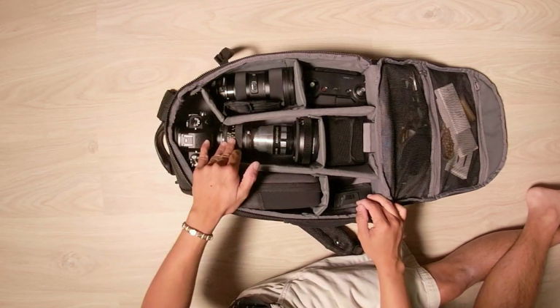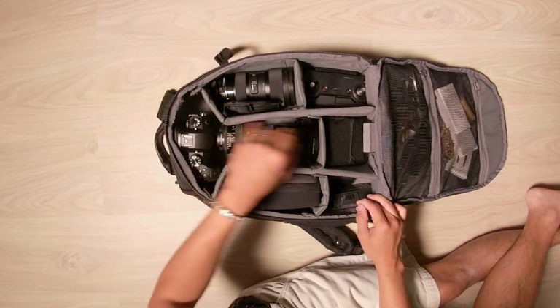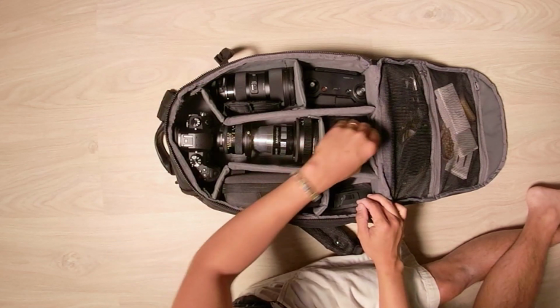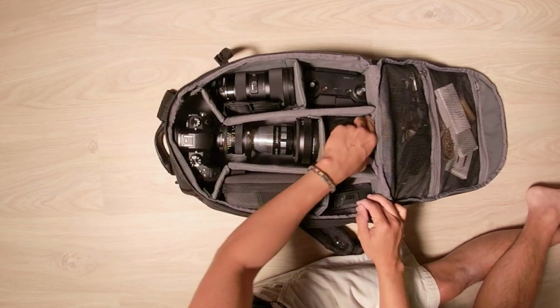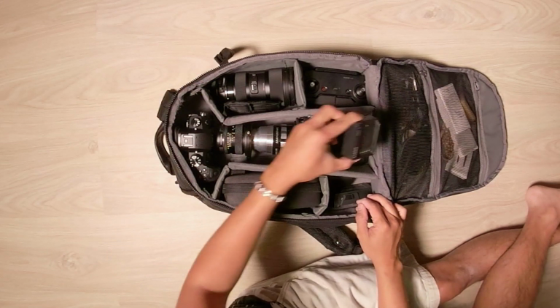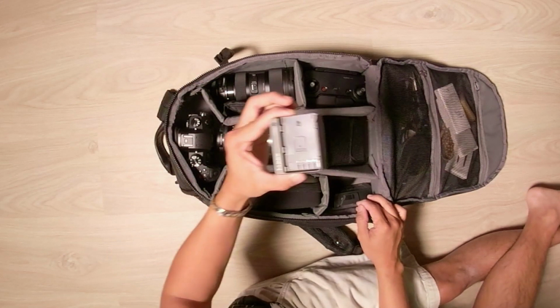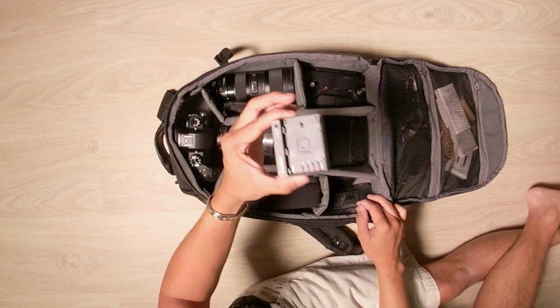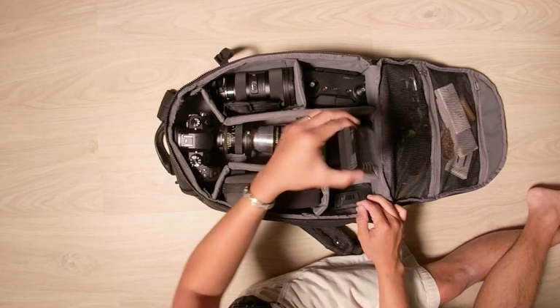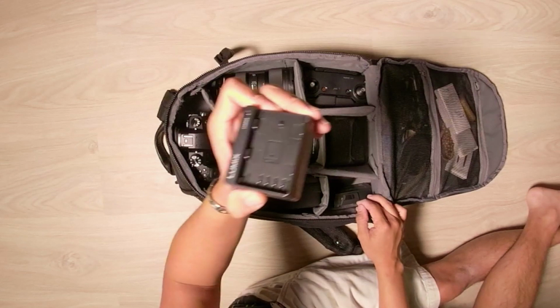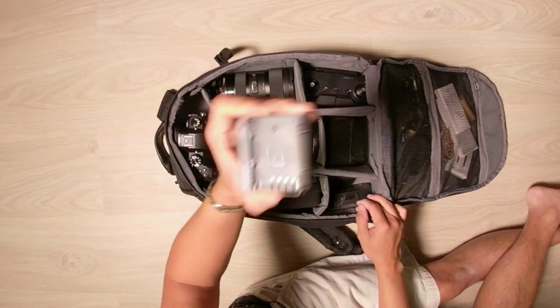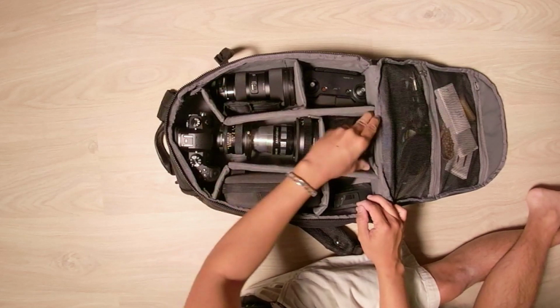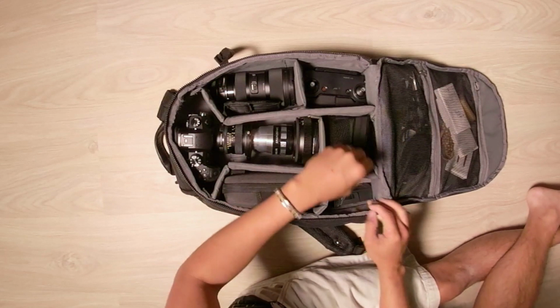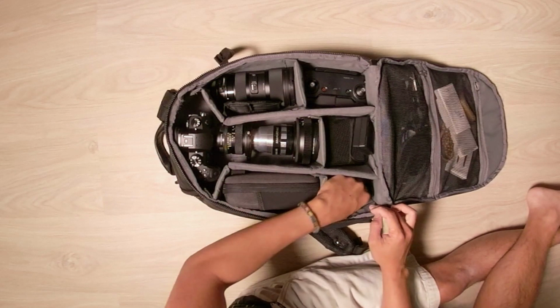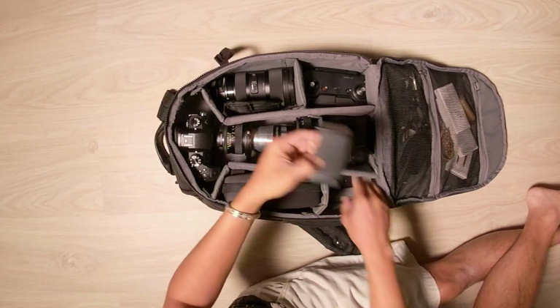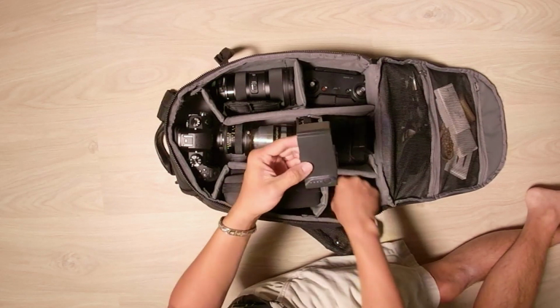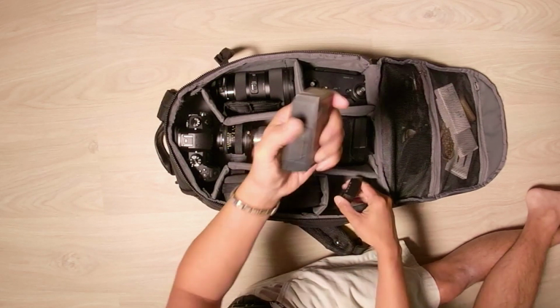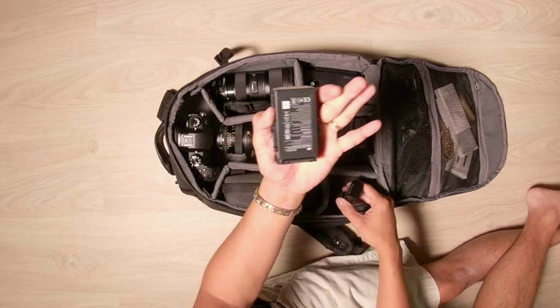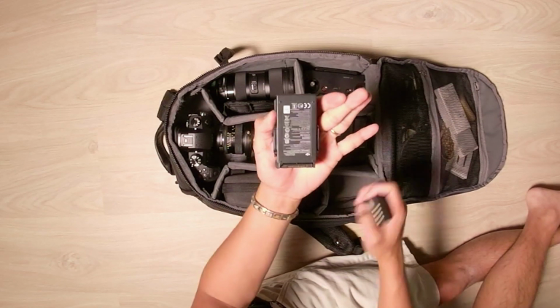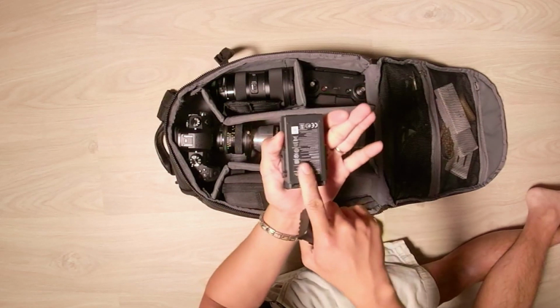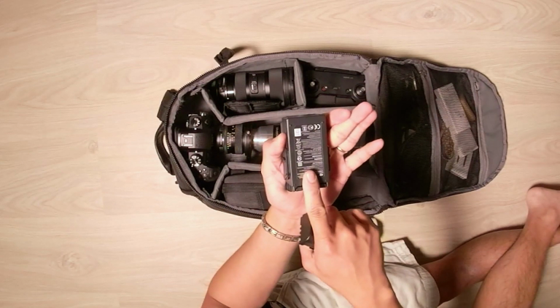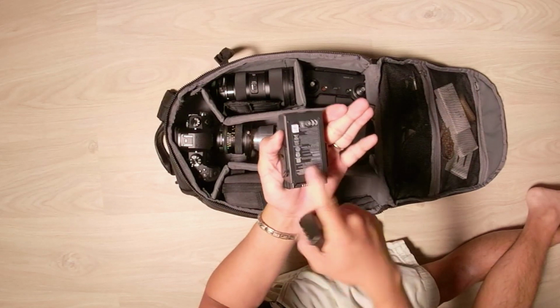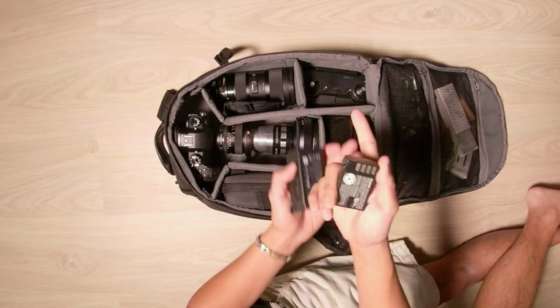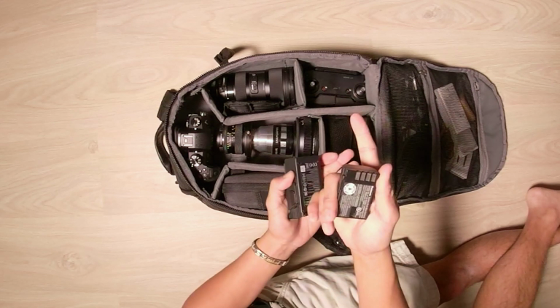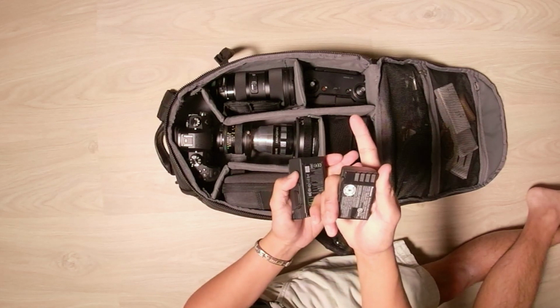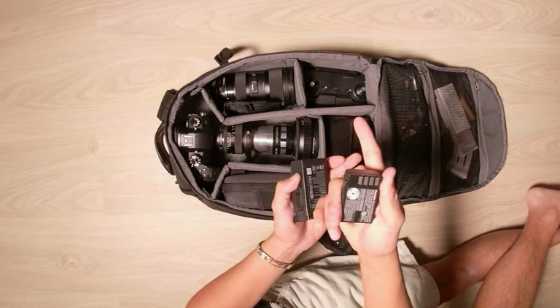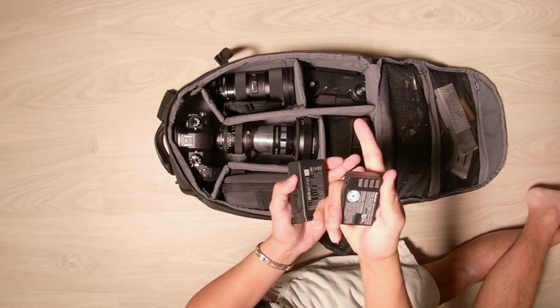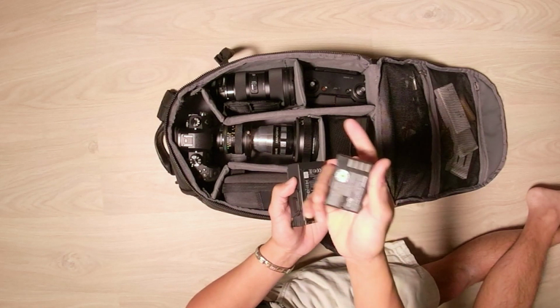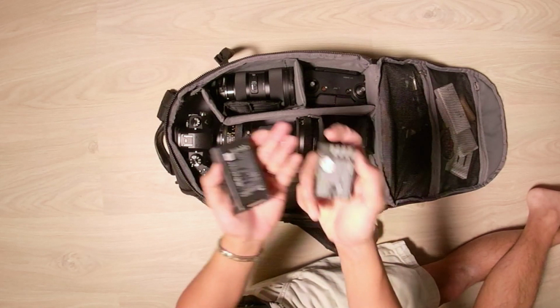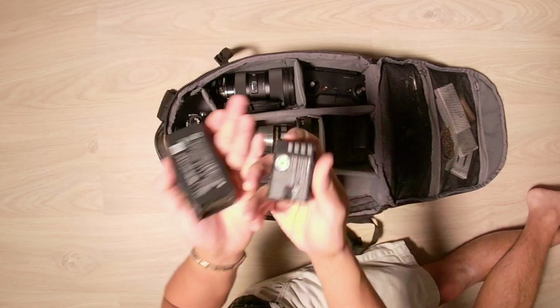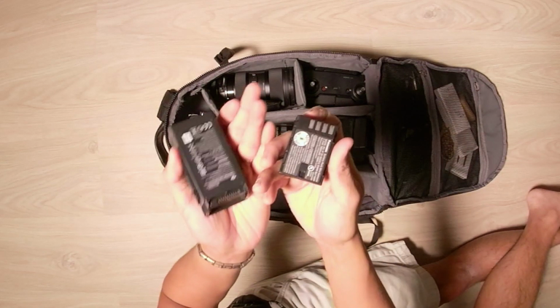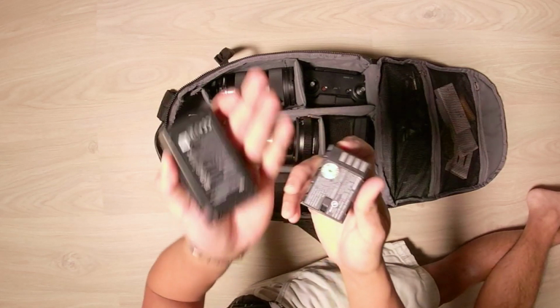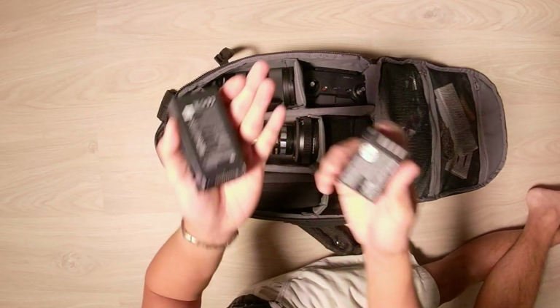I've got the Panasonic GH5S charger, and a spare battery for my Mavic Air and a spare battery for my Panasonic GH5S right there.